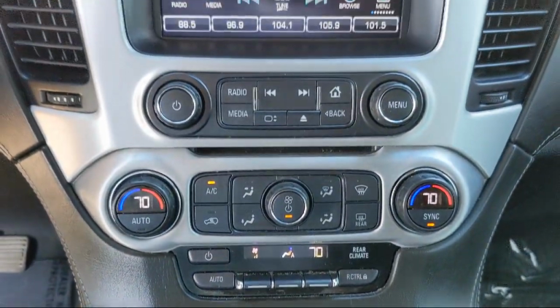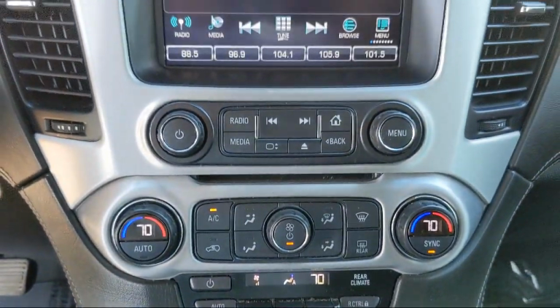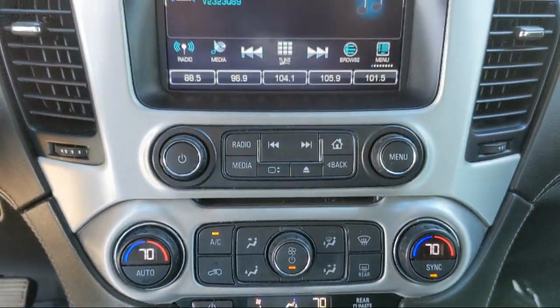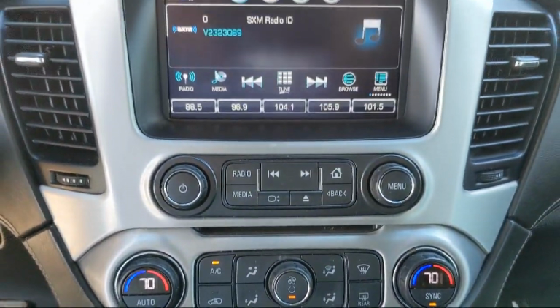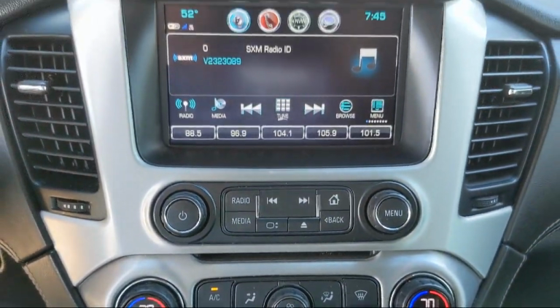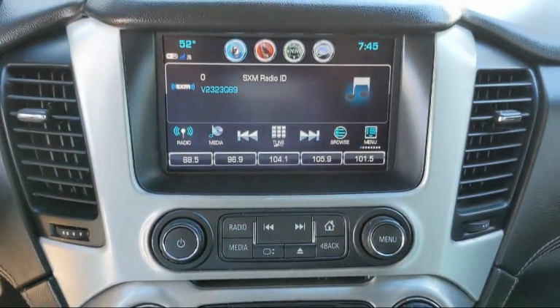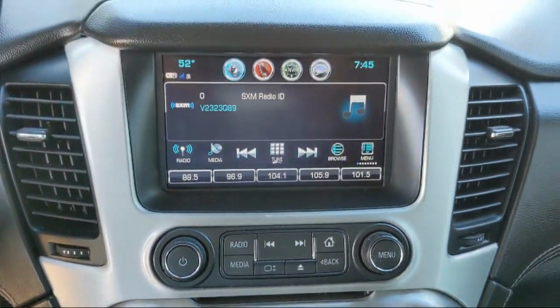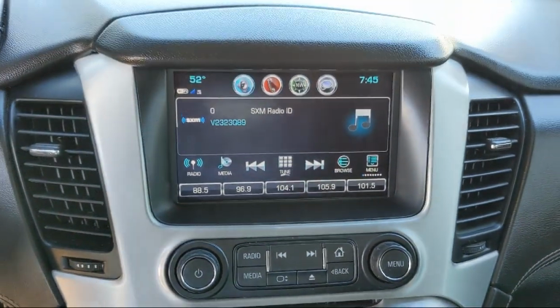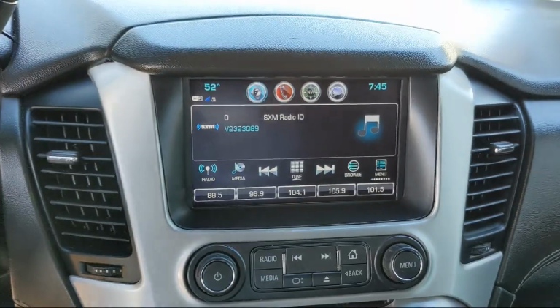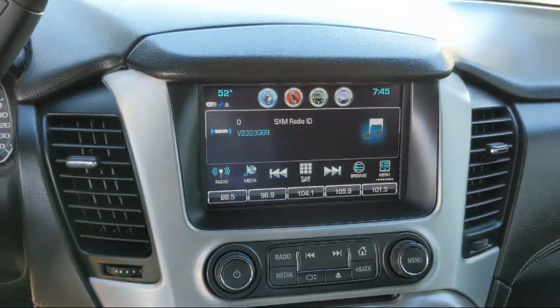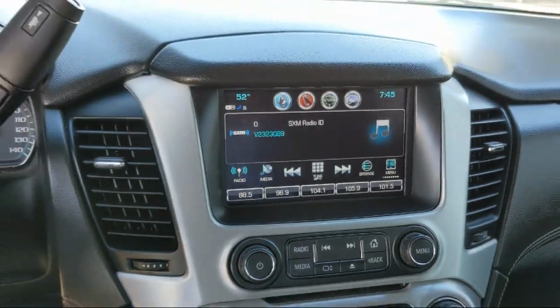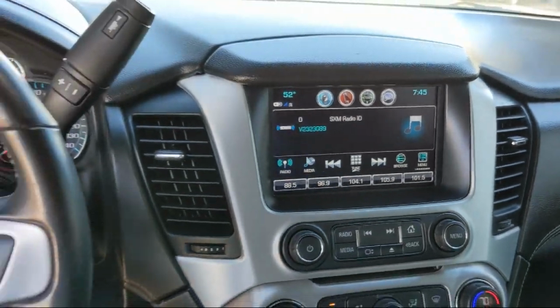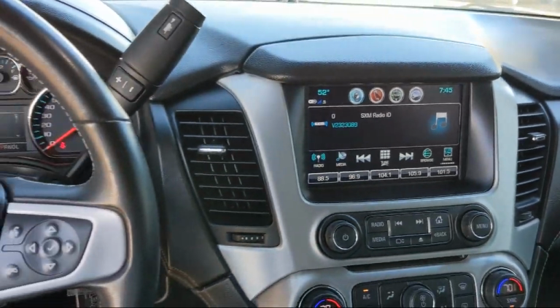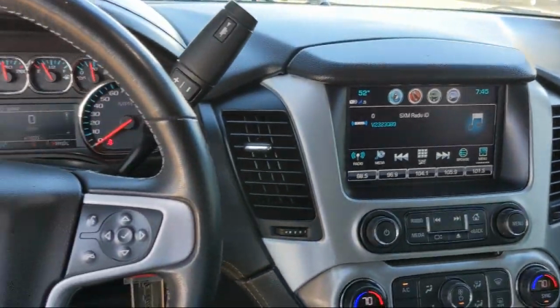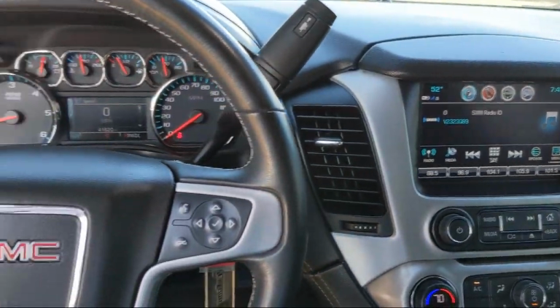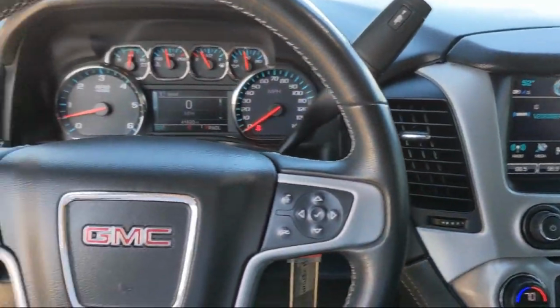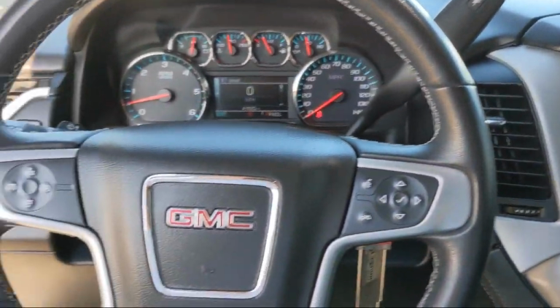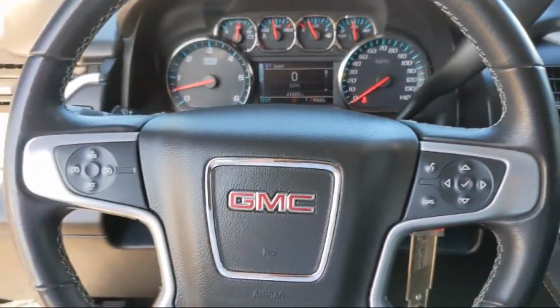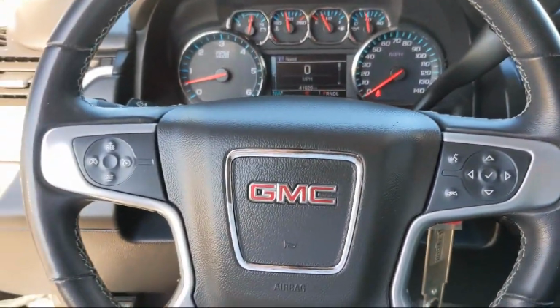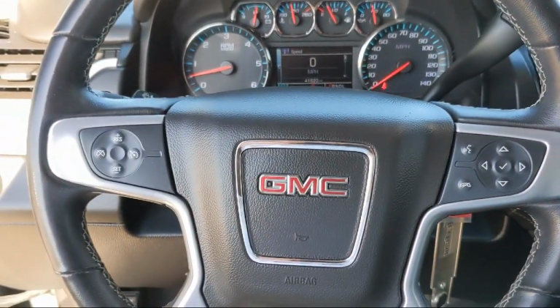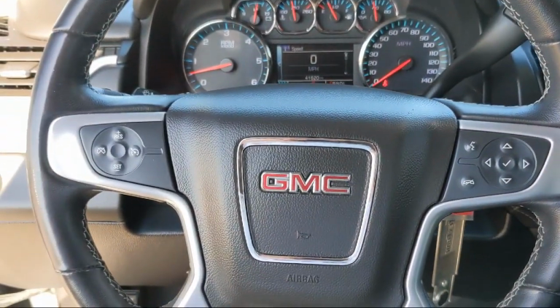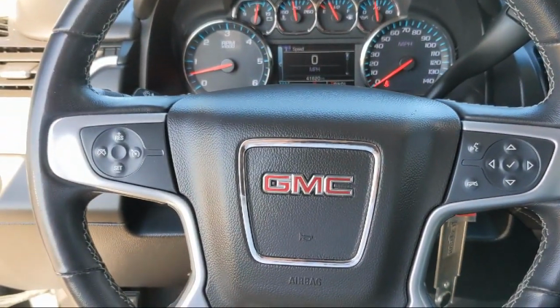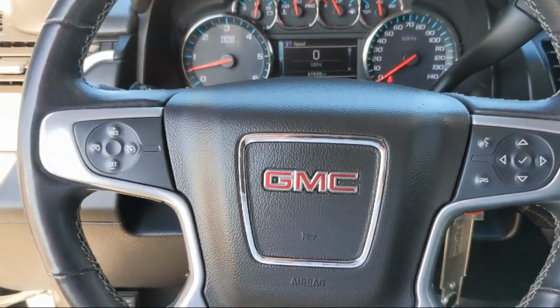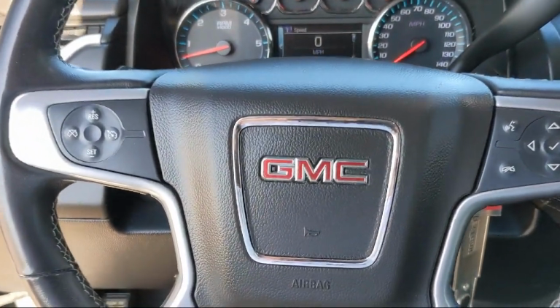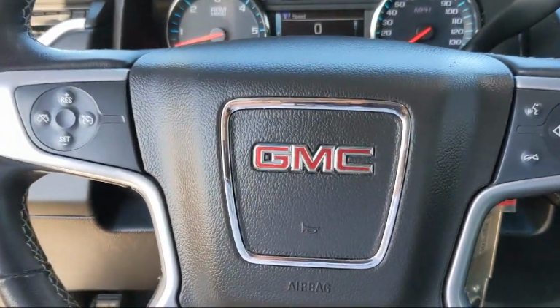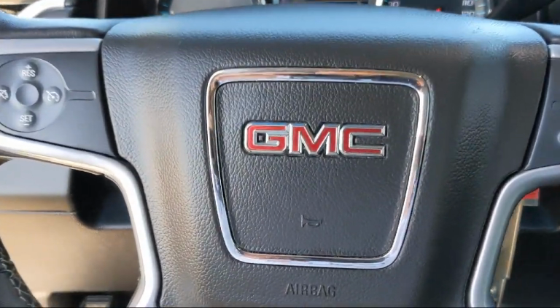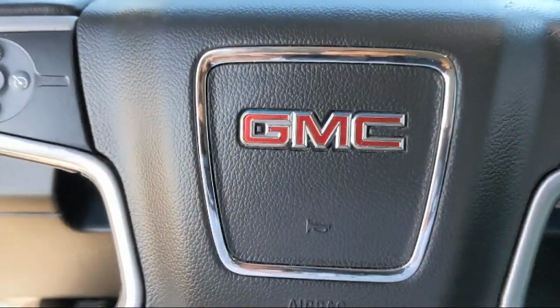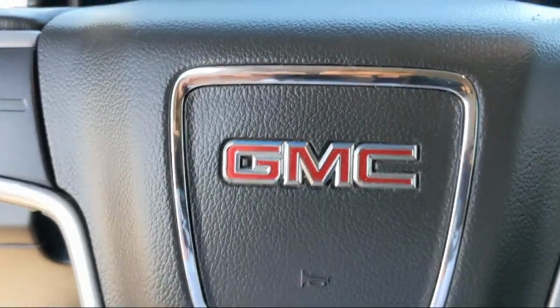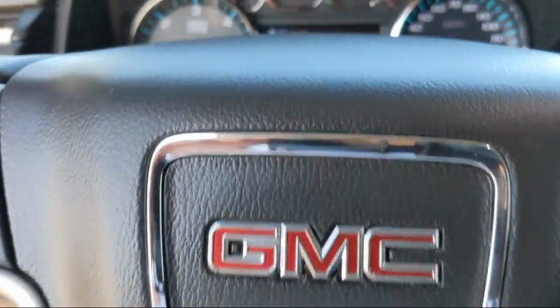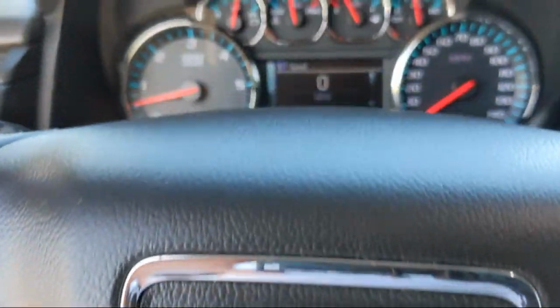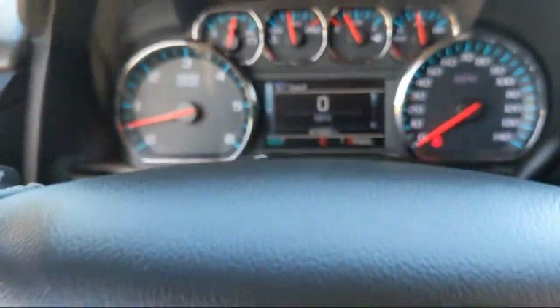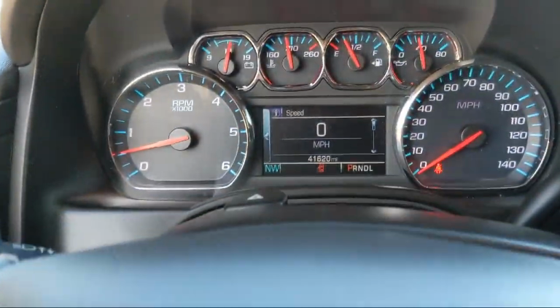South Texas Buick GMC — we're not the biggest, just the best. Come see us today at 4220 West Expressway 83 in the county.